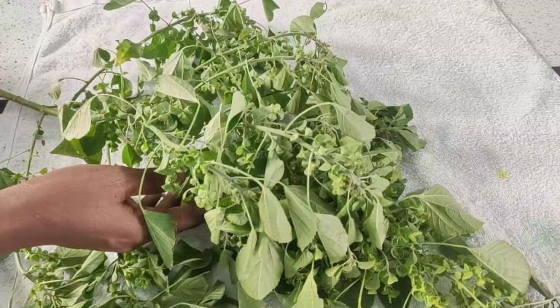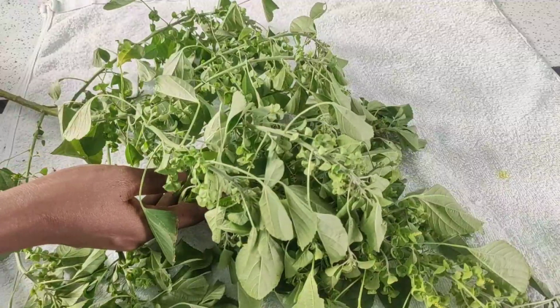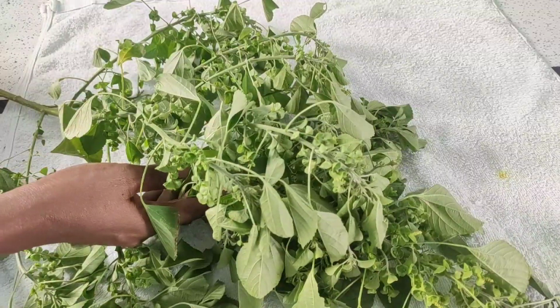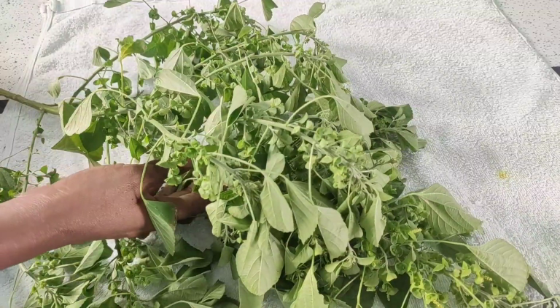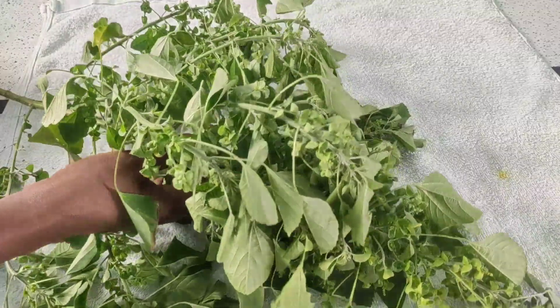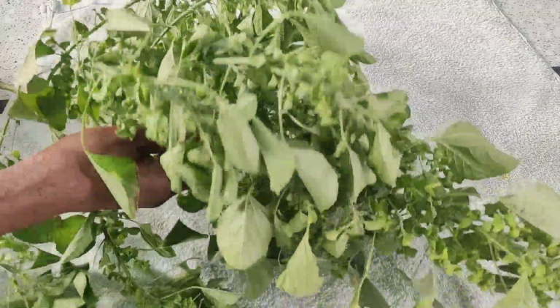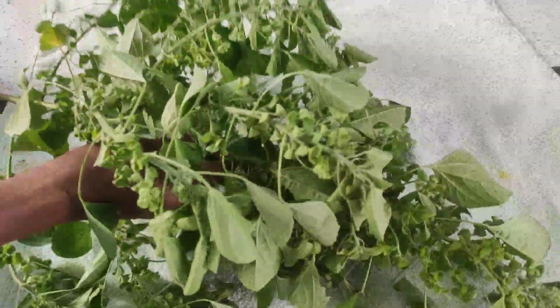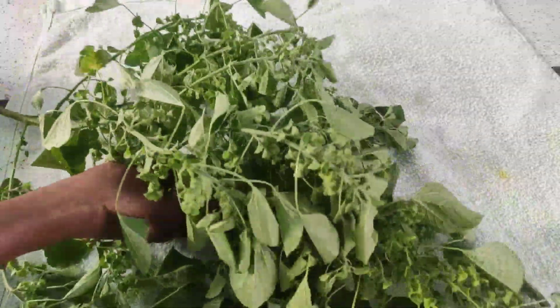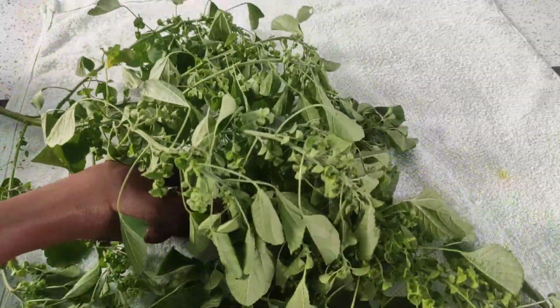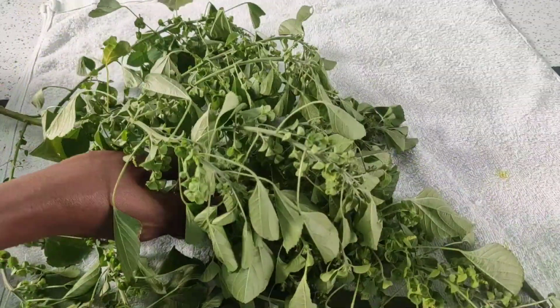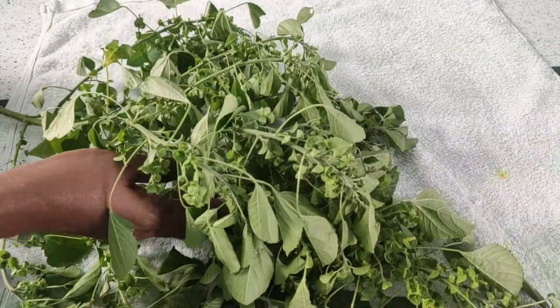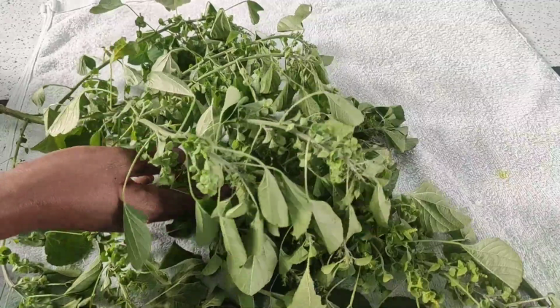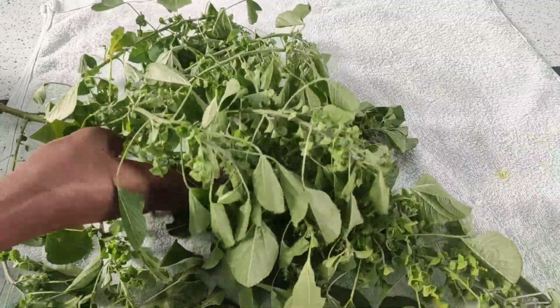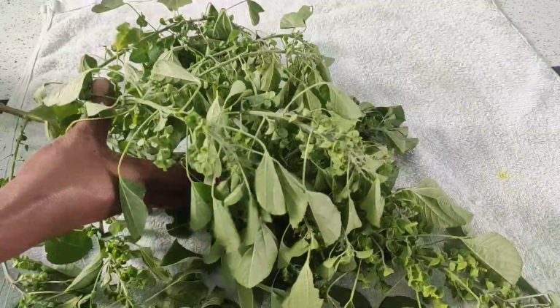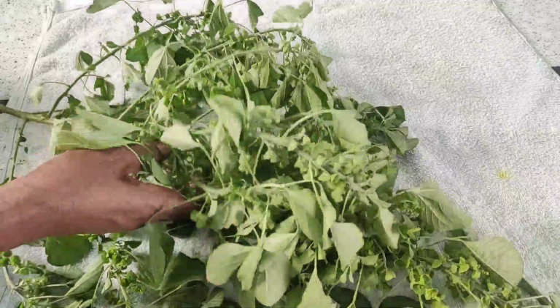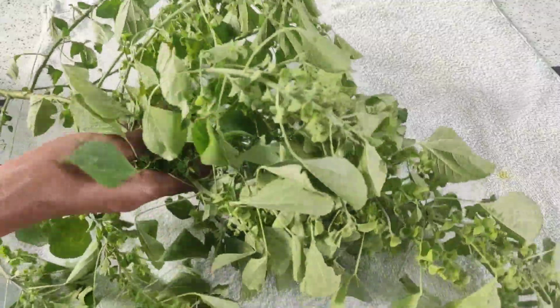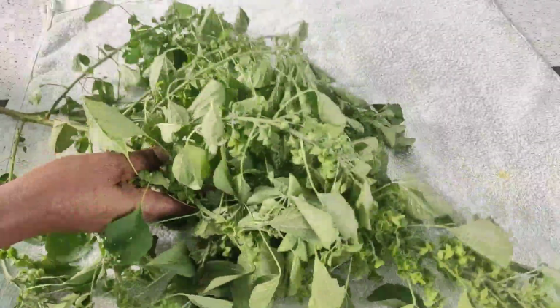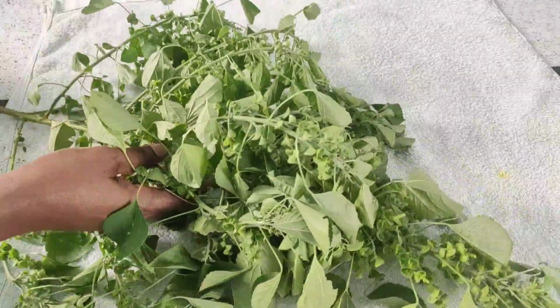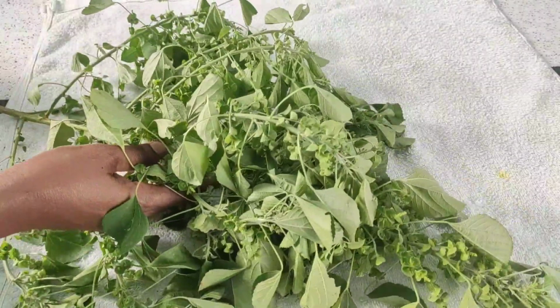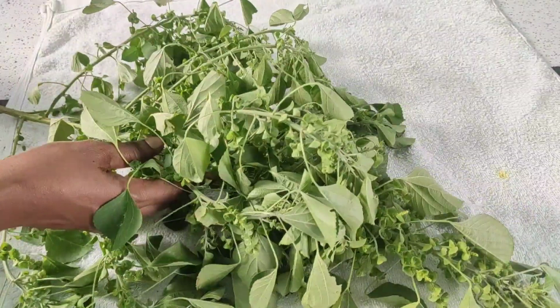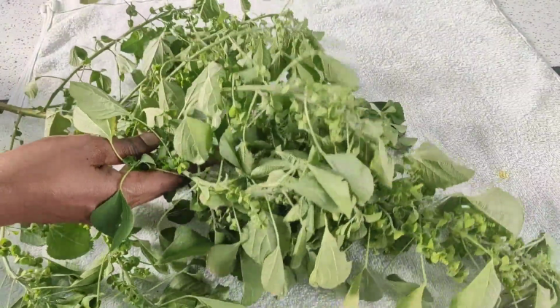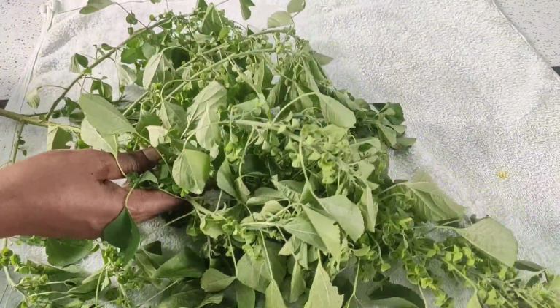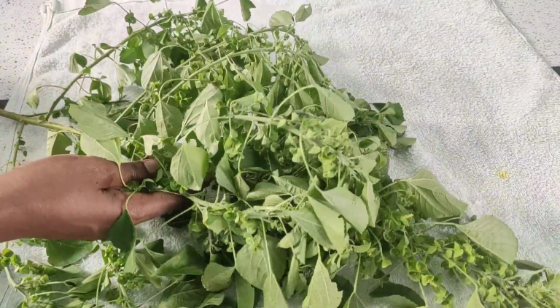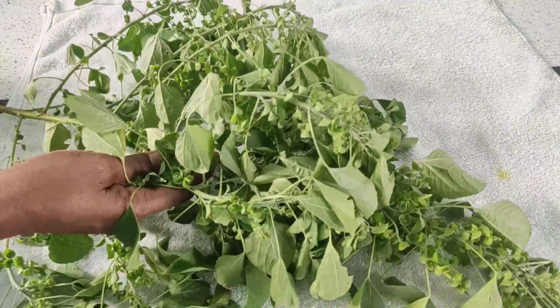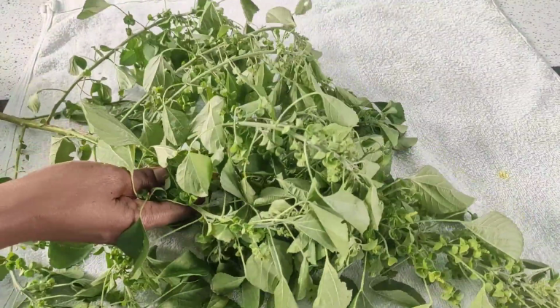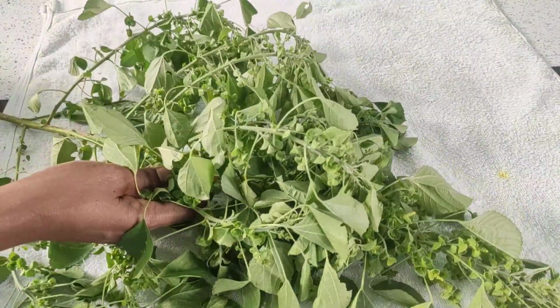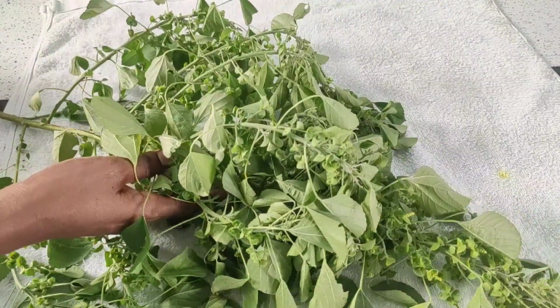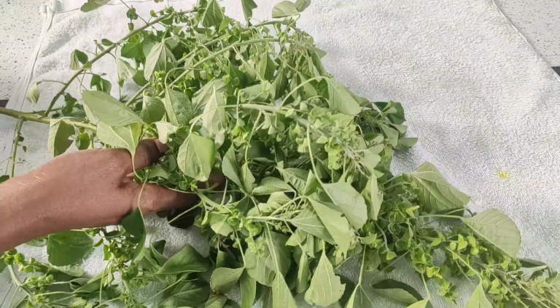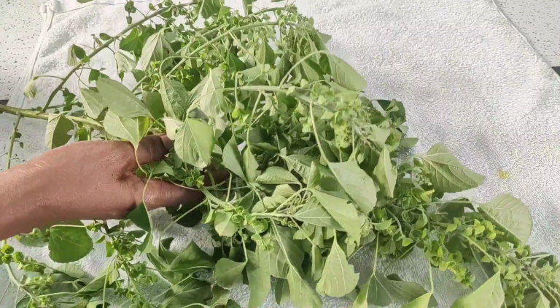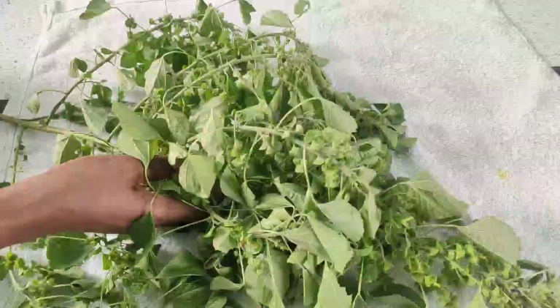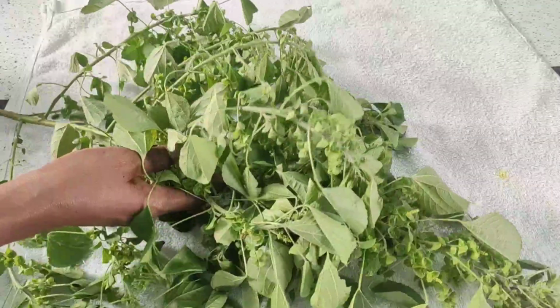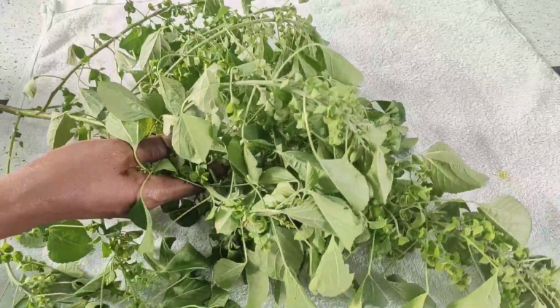We will go for 2 teaspoons of salt. We will add 2 teaspoons of salt as well, and until the night we will get all the salt and water.